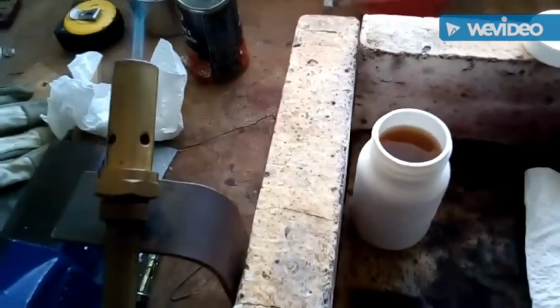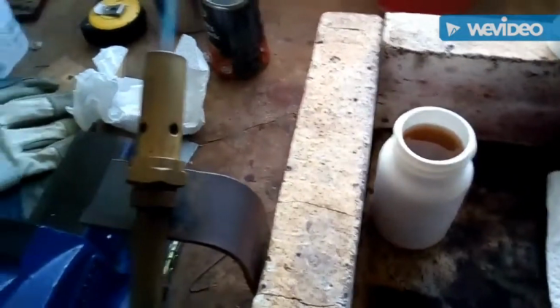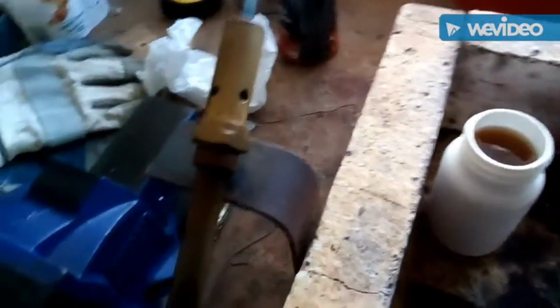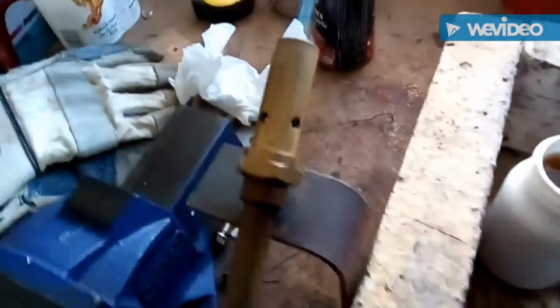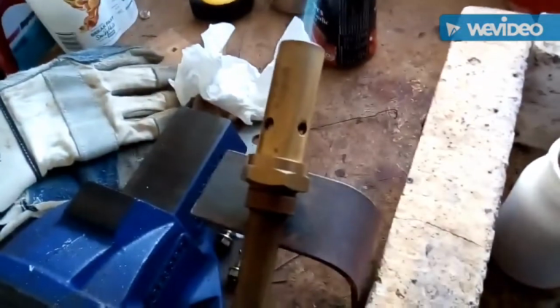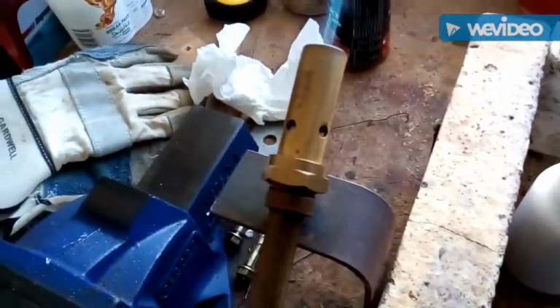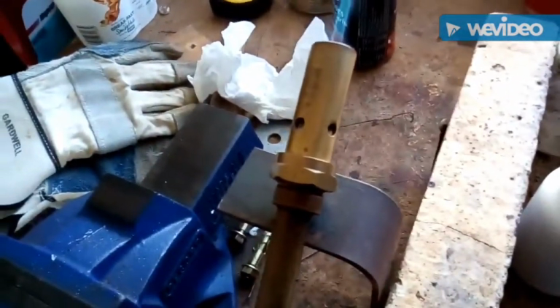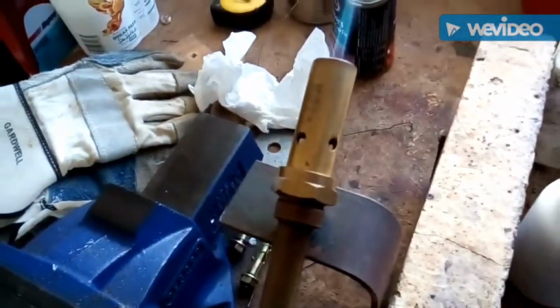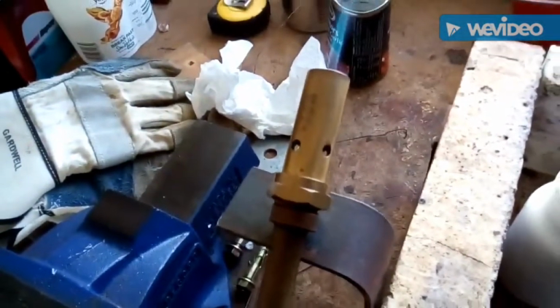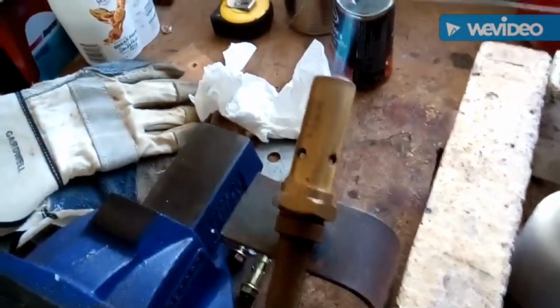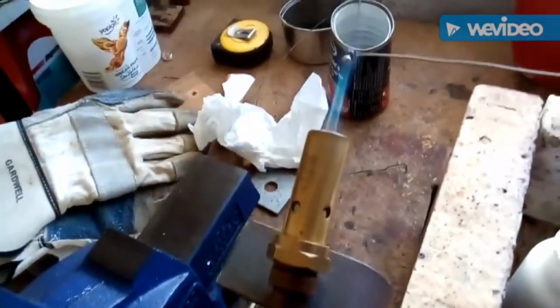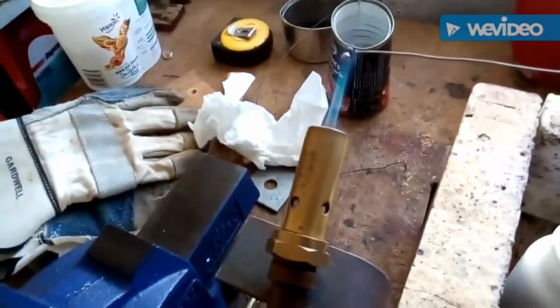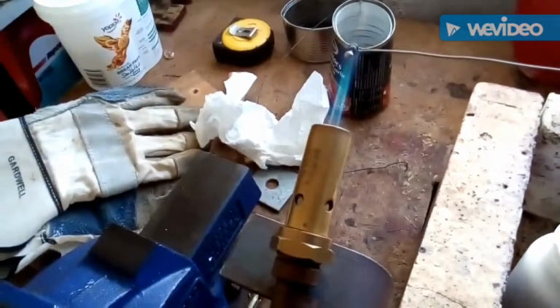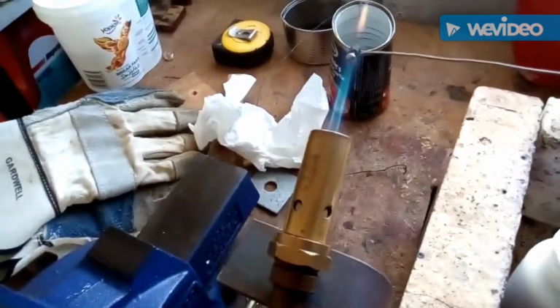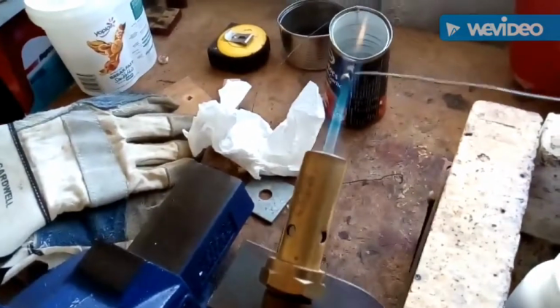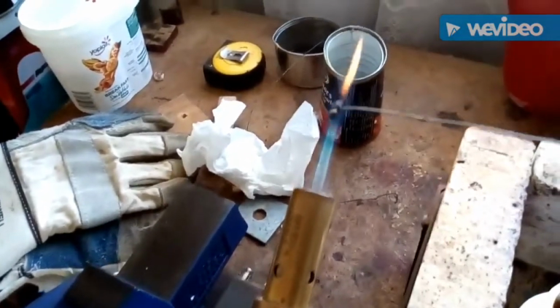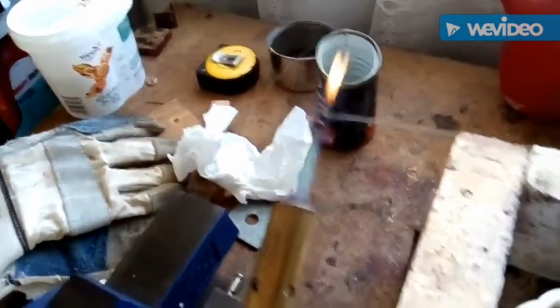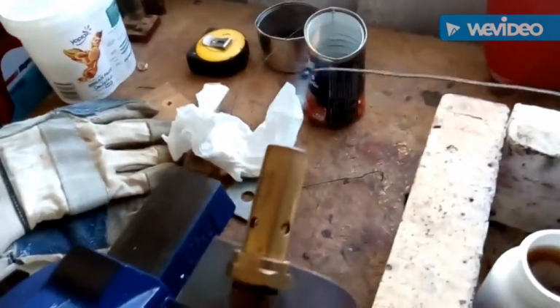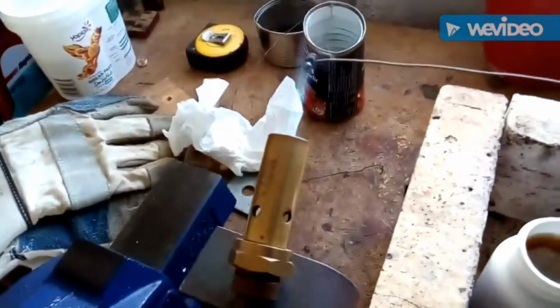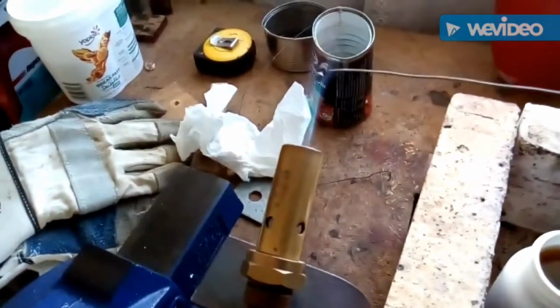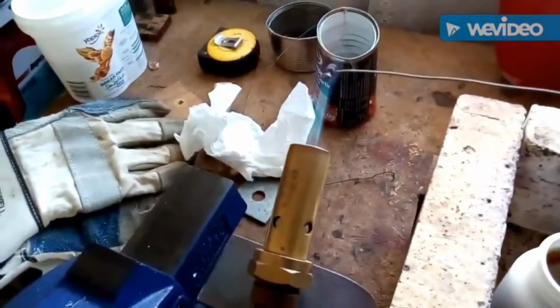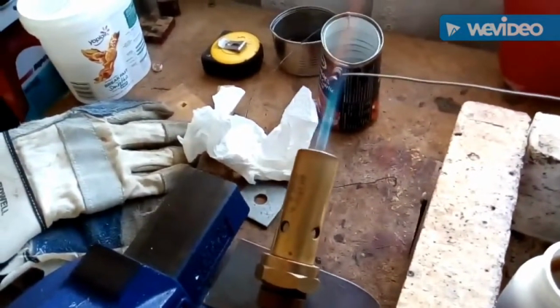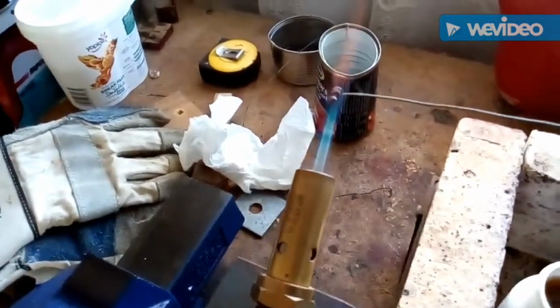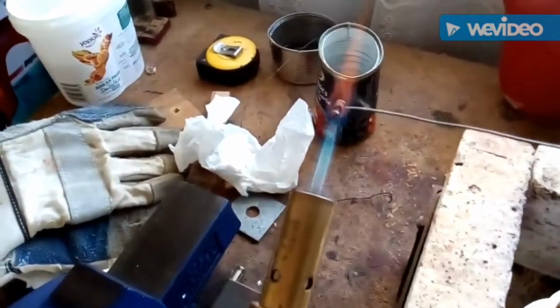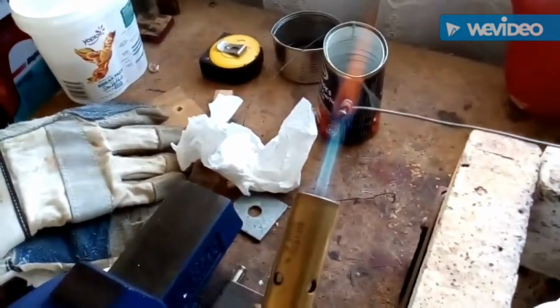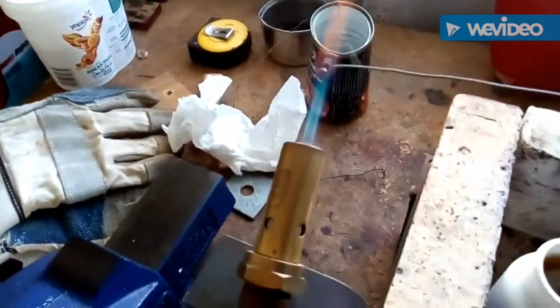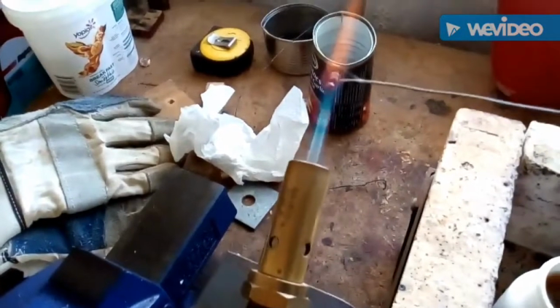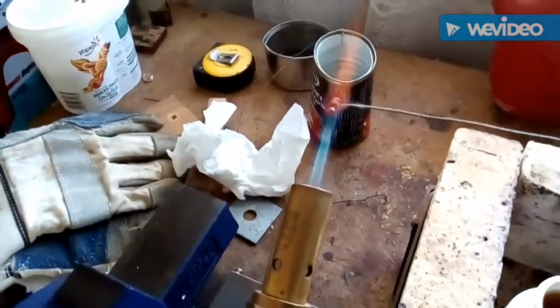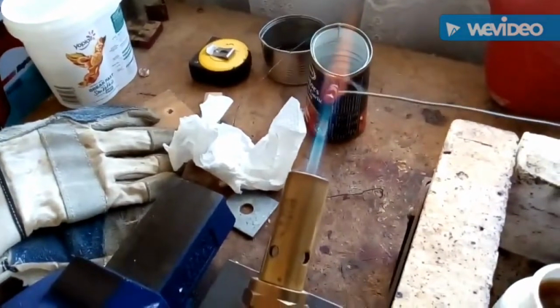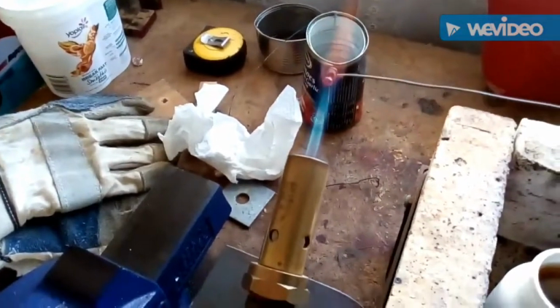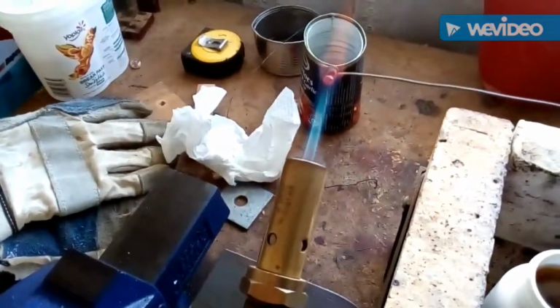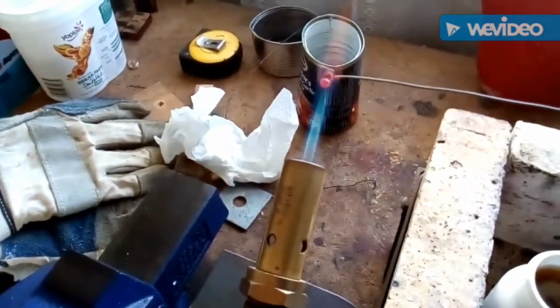Blackening commercial round head screws in clean engine oil. I've got a whole bunch of these 8BA screws I need to be blackened for my local project.